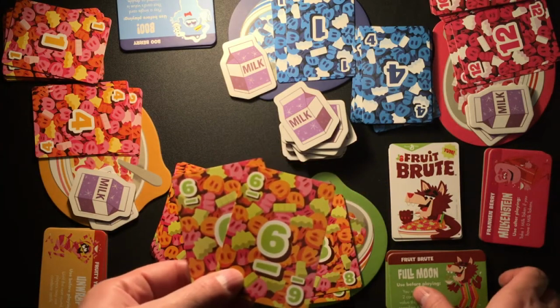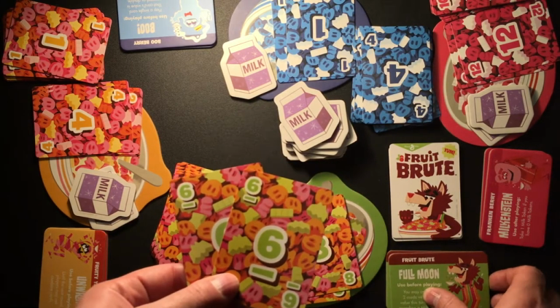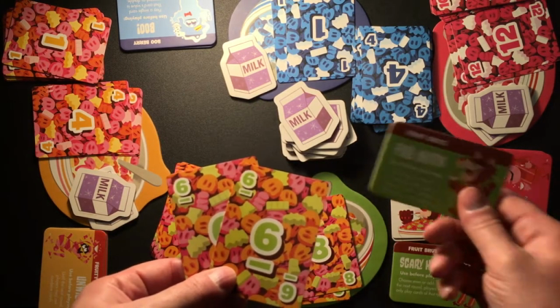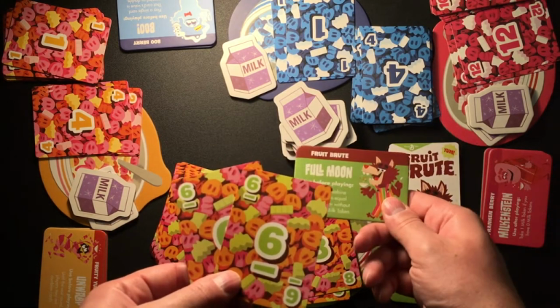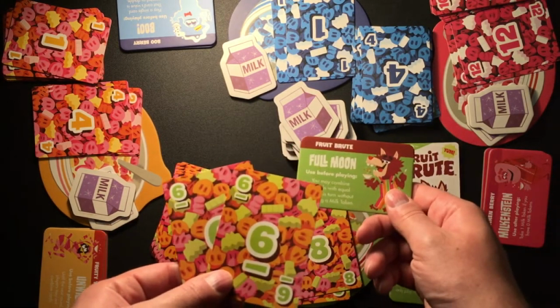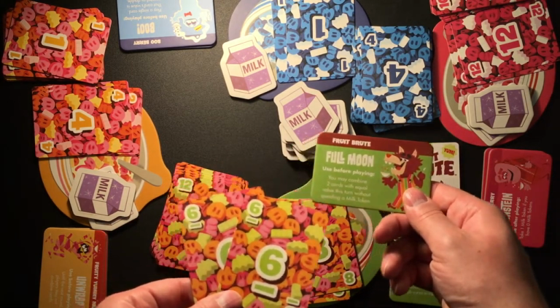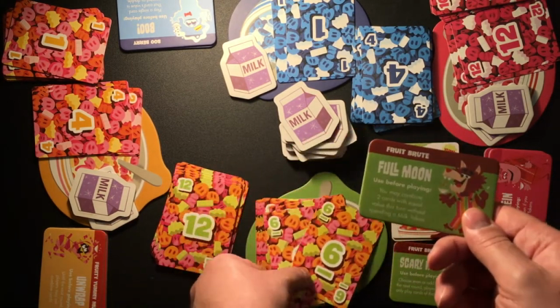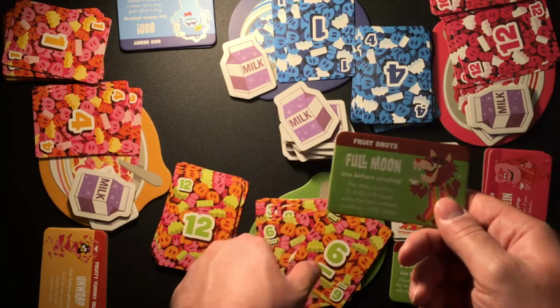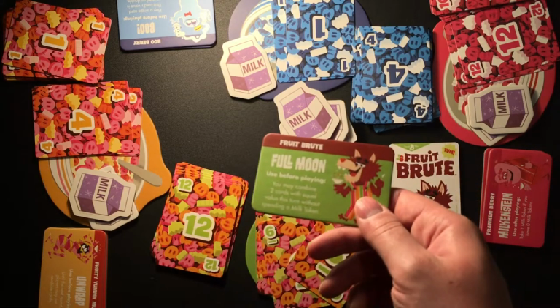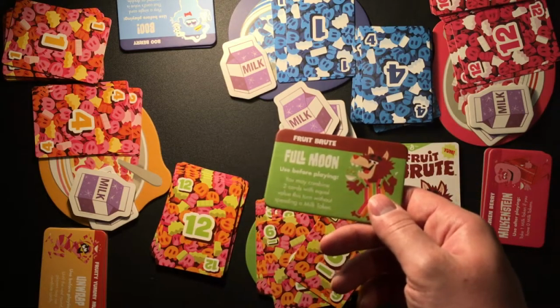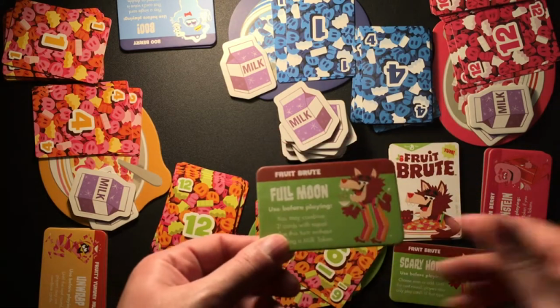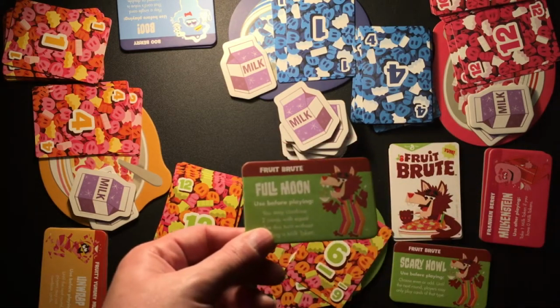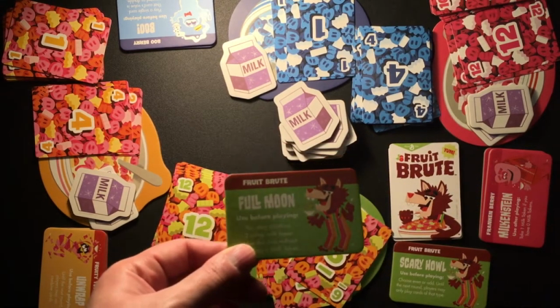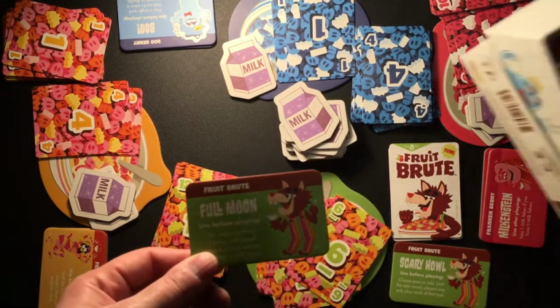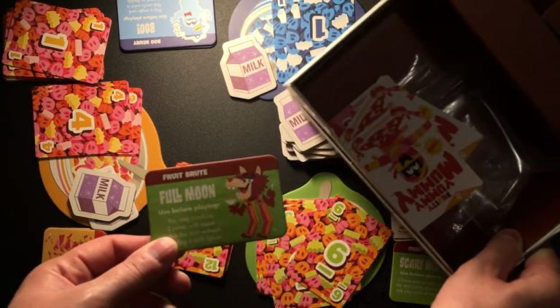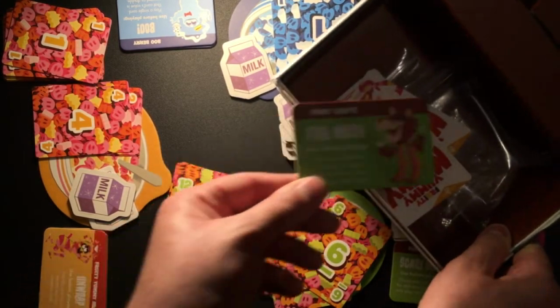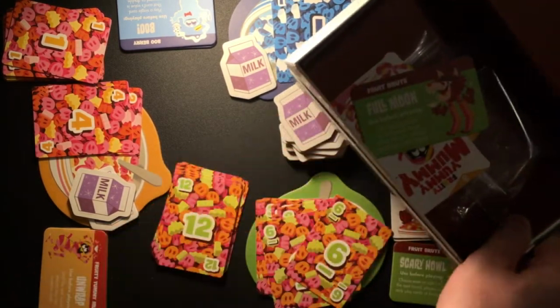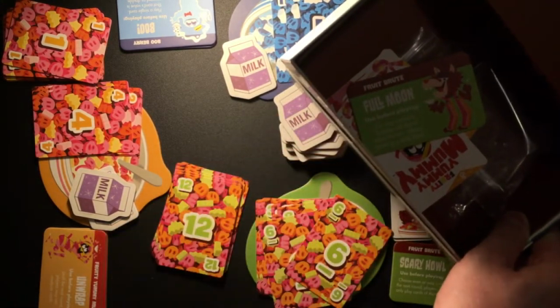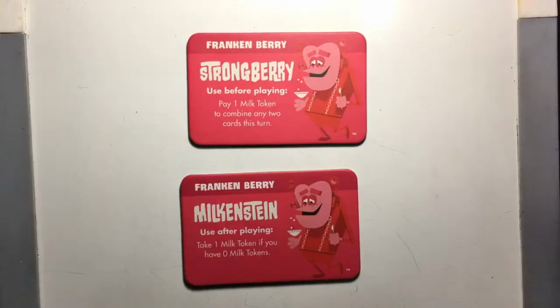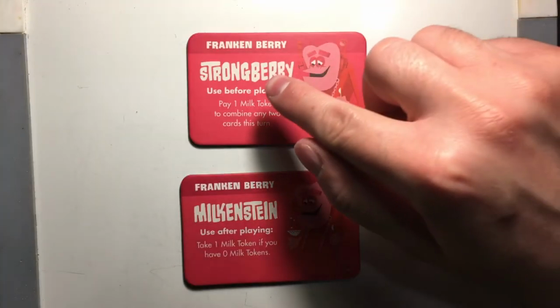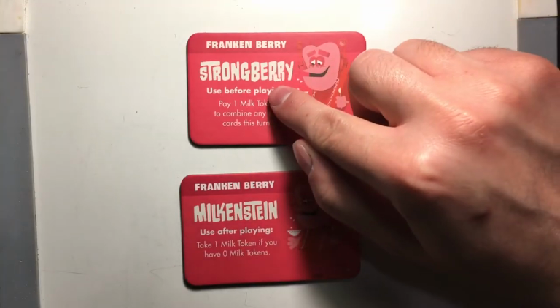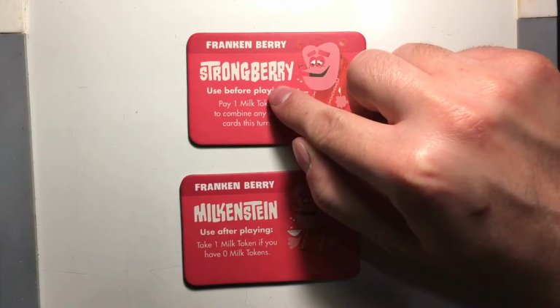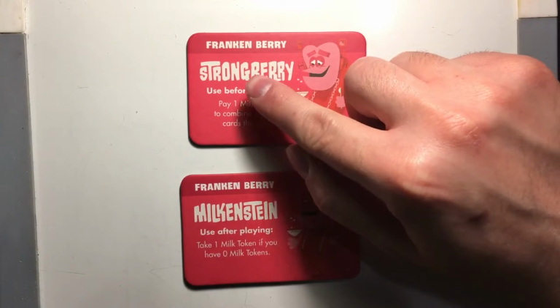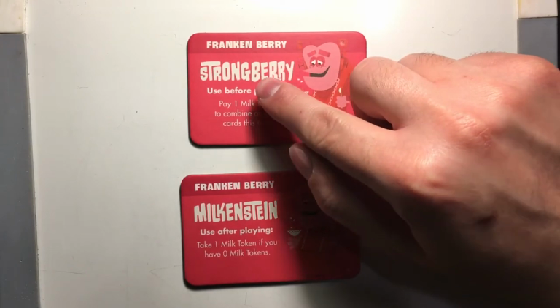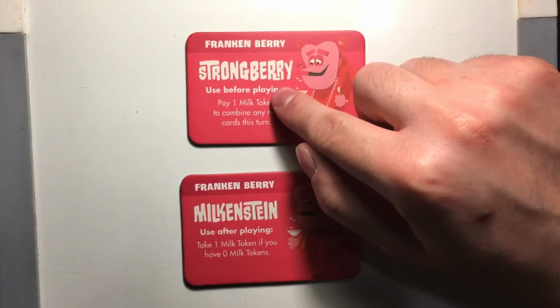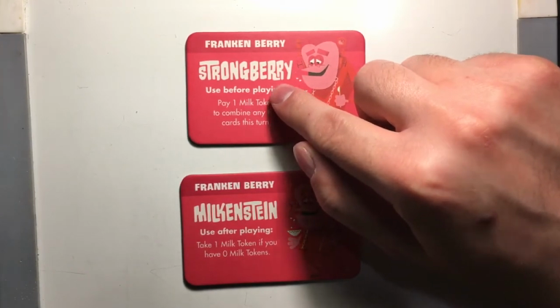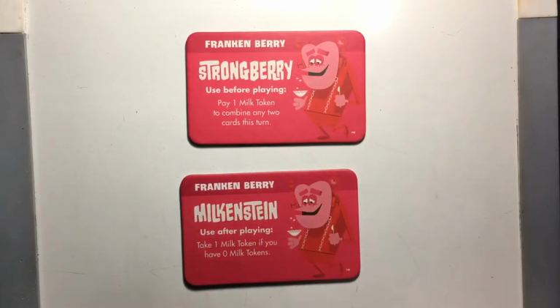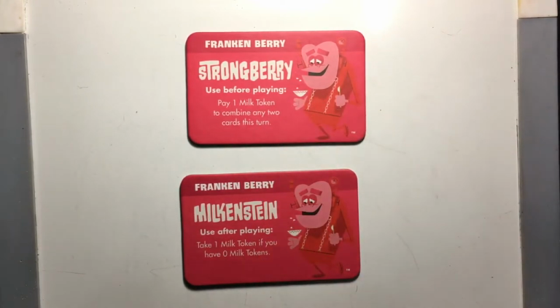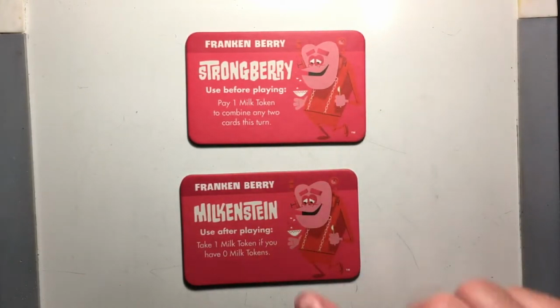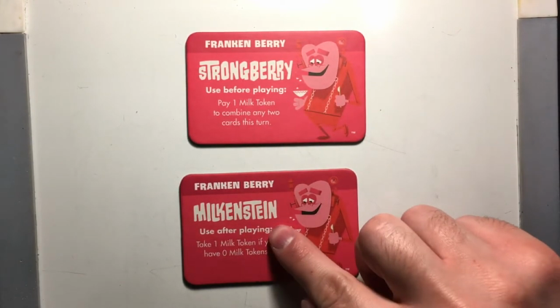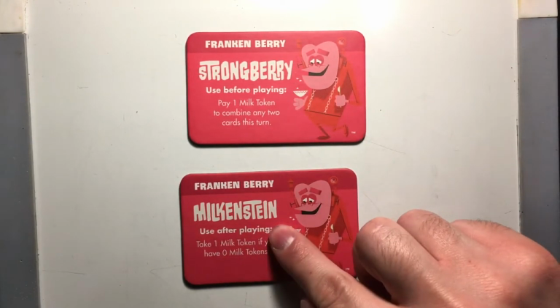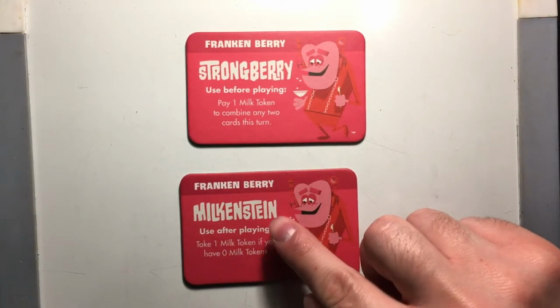Monster powers work like this: you may play them at any point, but you can only use each of them once per game. Once you've used one, put it back in the box. To use them, follow the text written on them either before or after you play a card on your turn, as indicated on the placard.